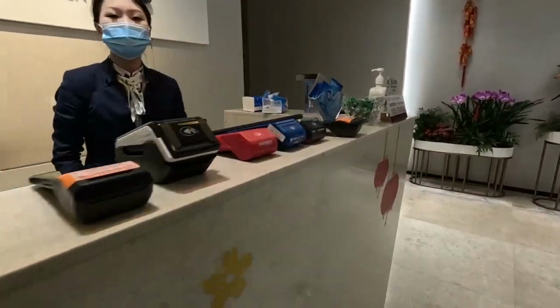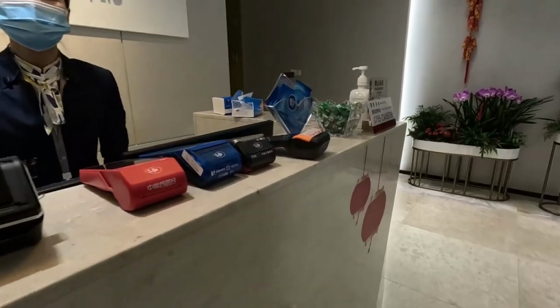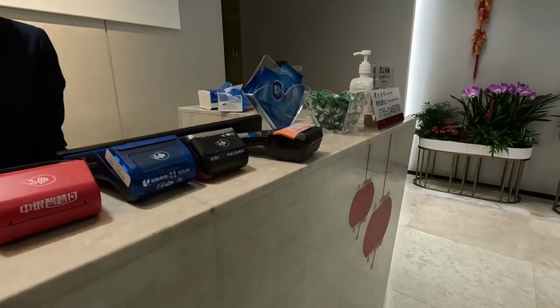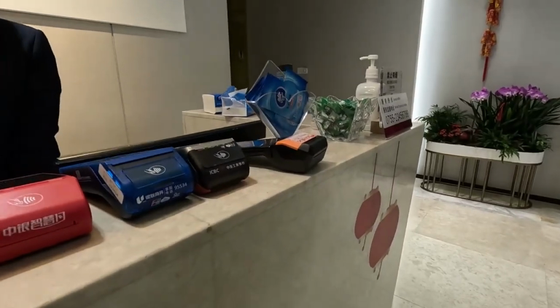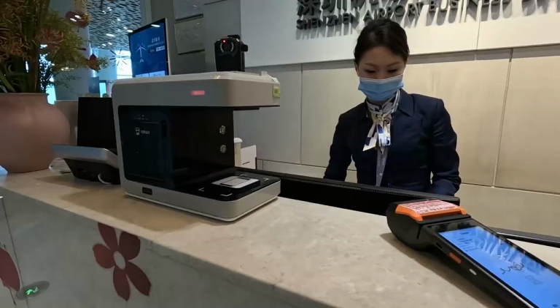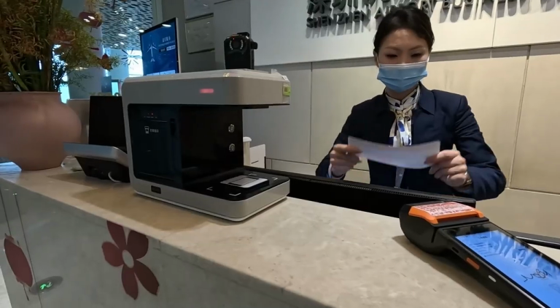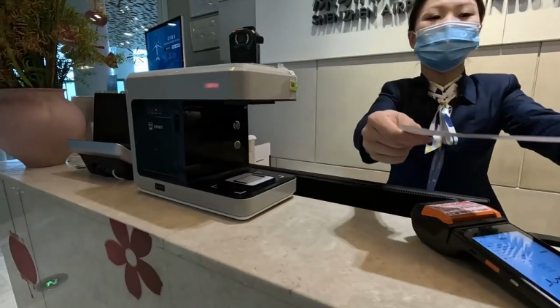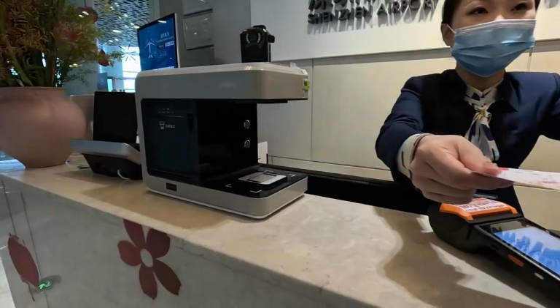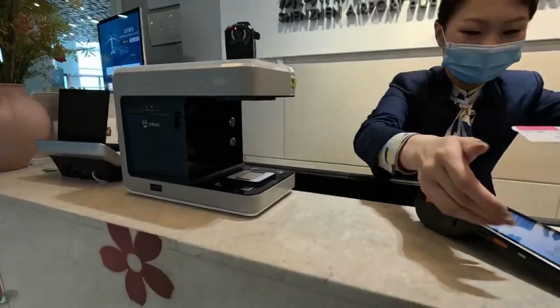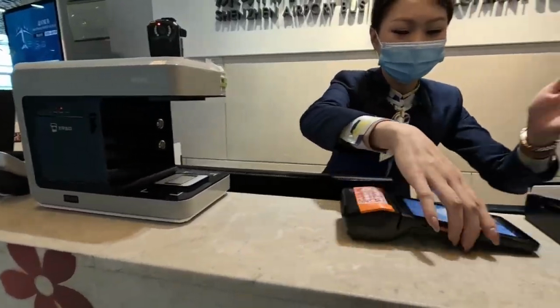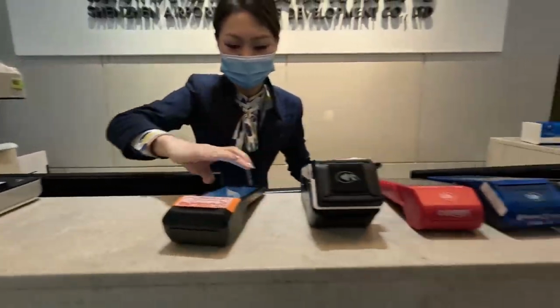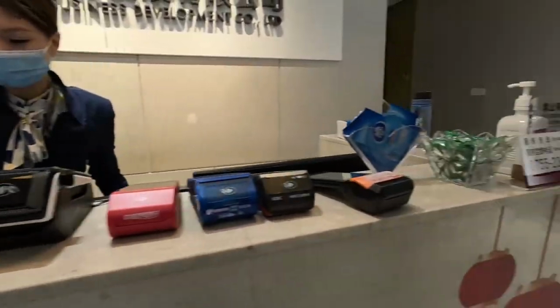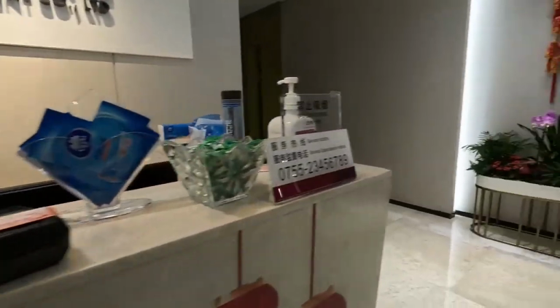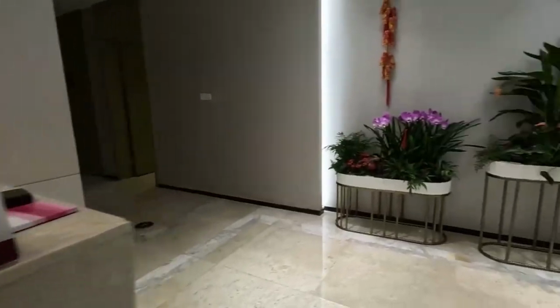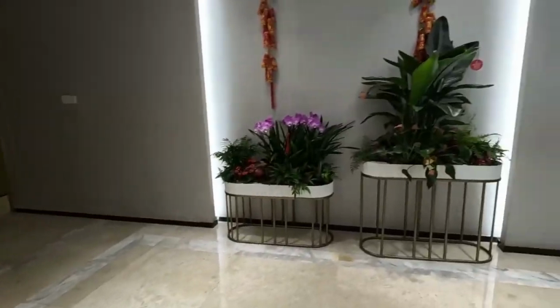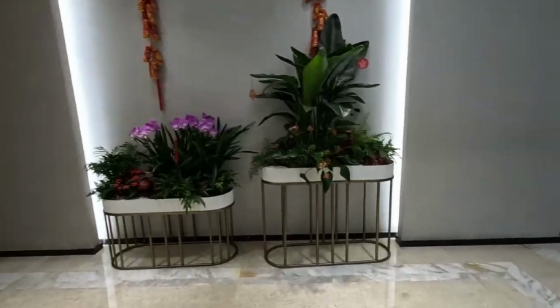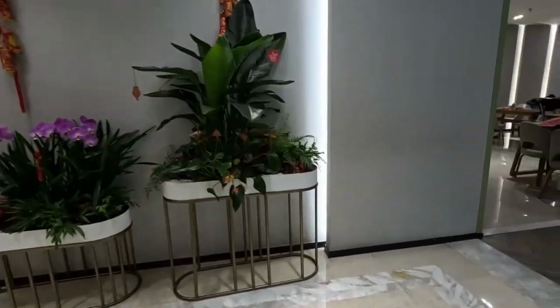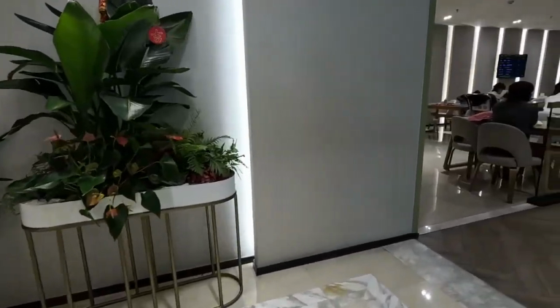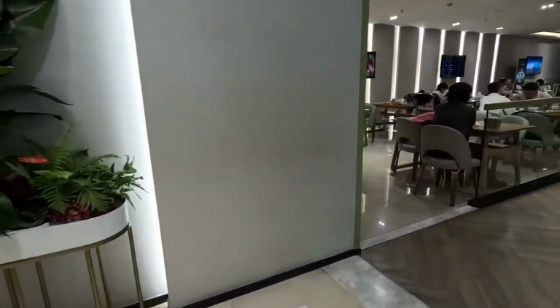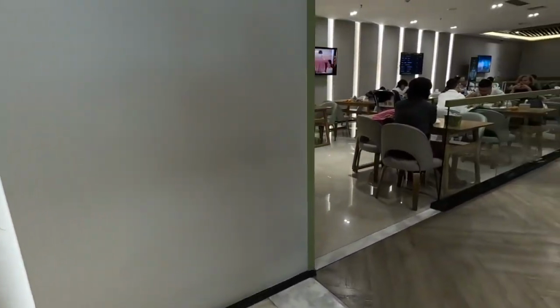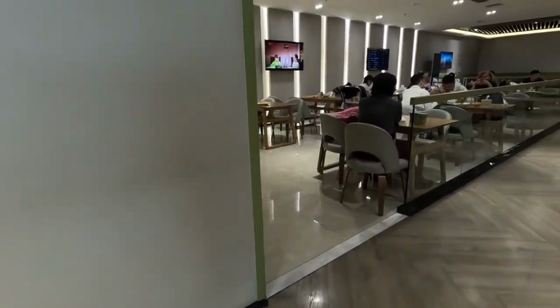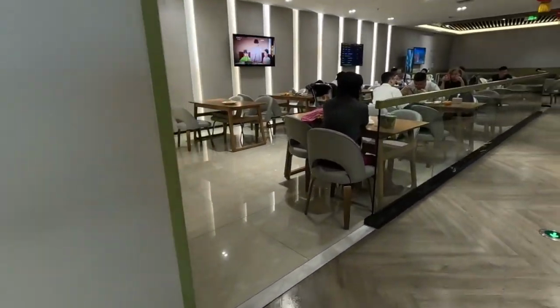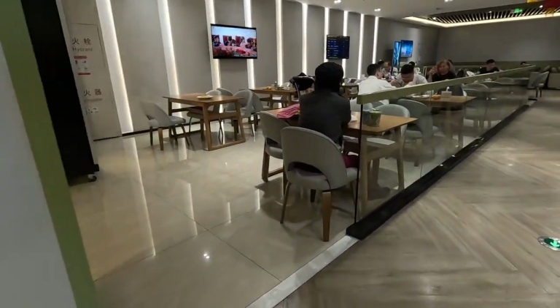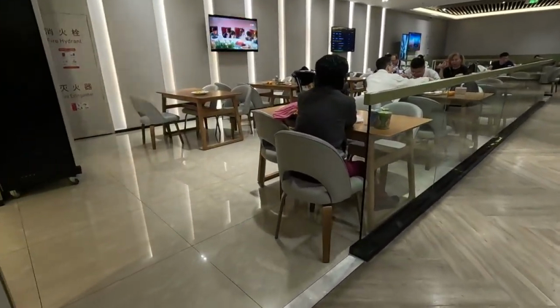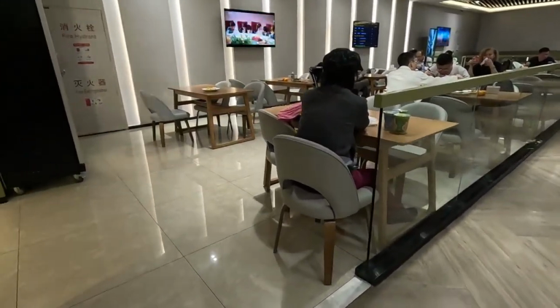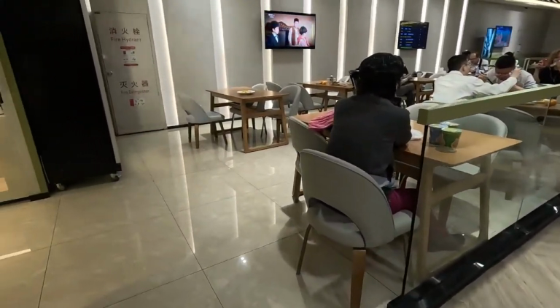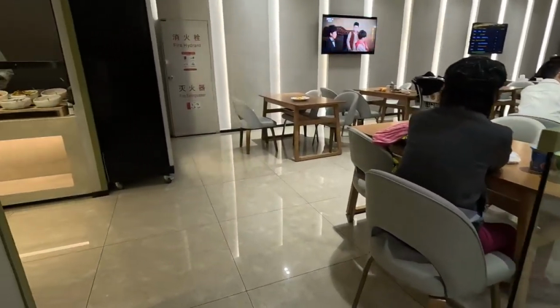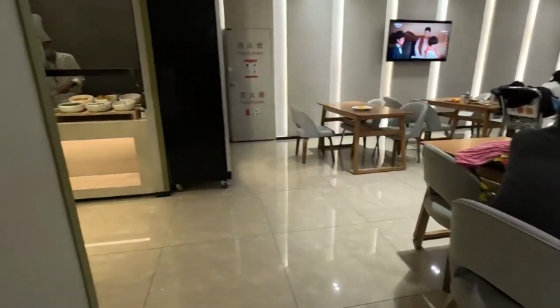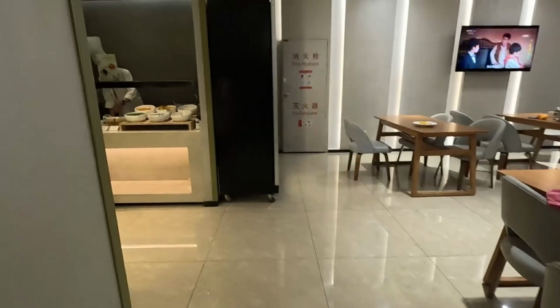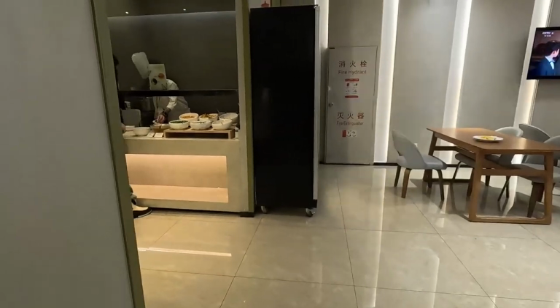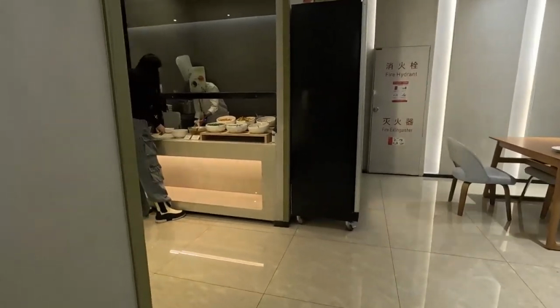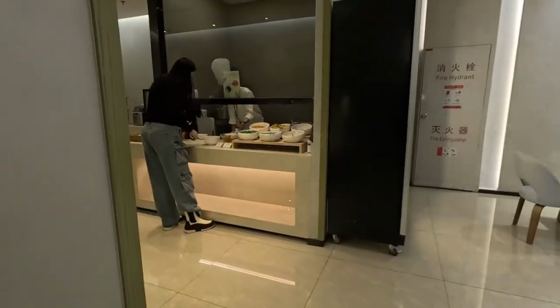Hello, thank you. So here we have the lounge.